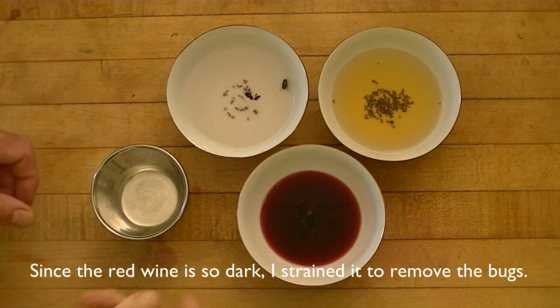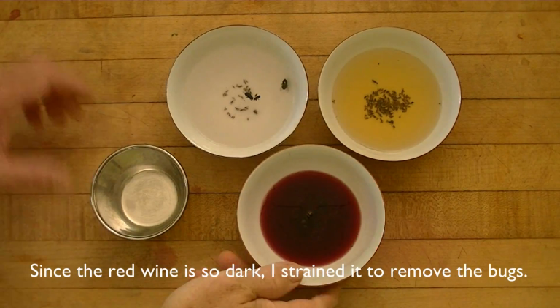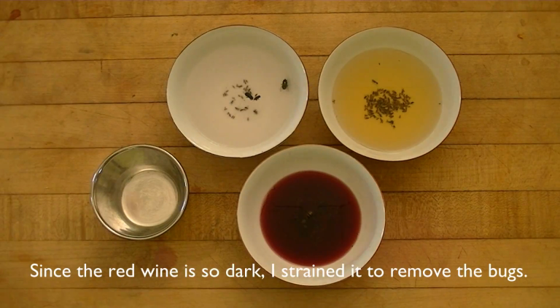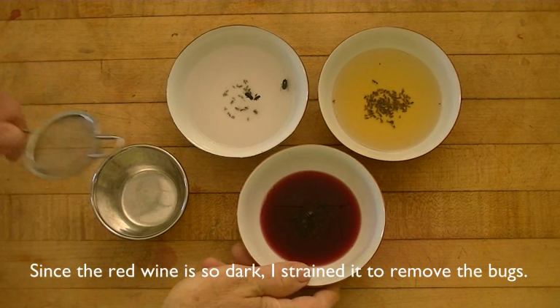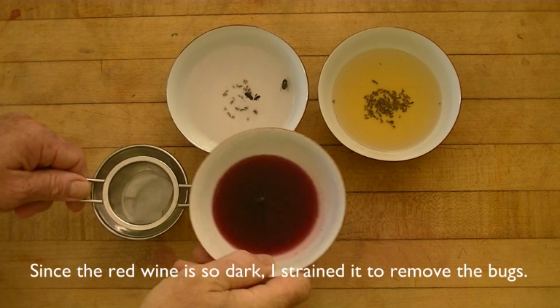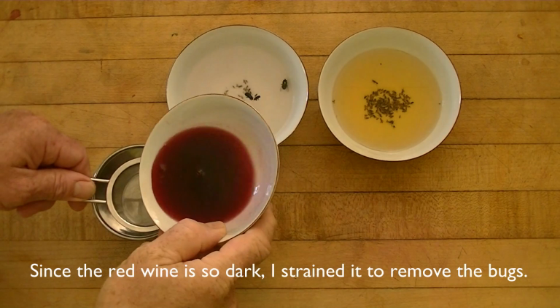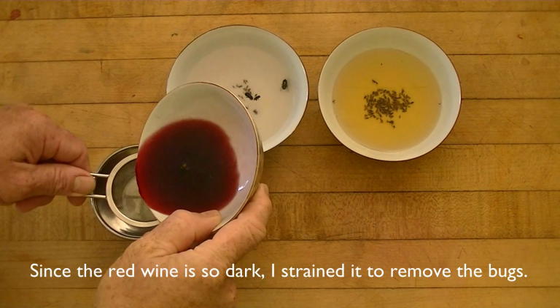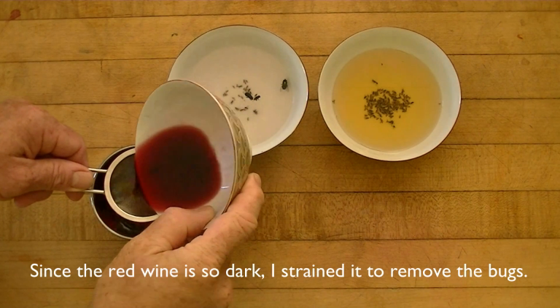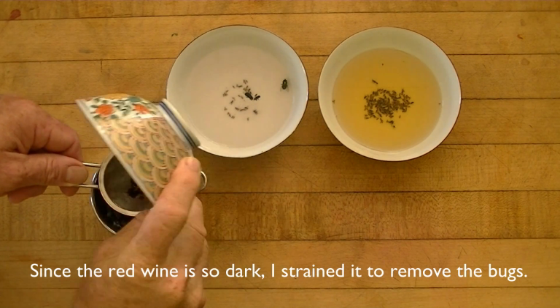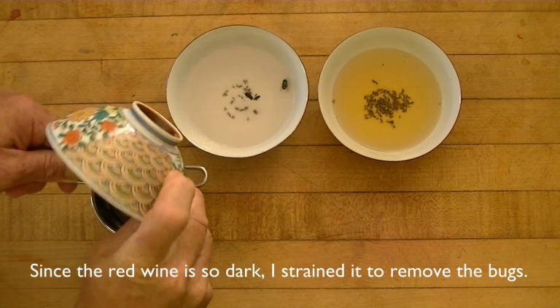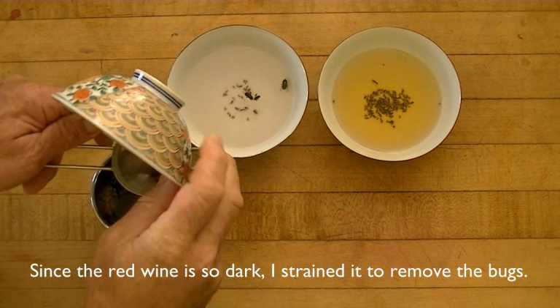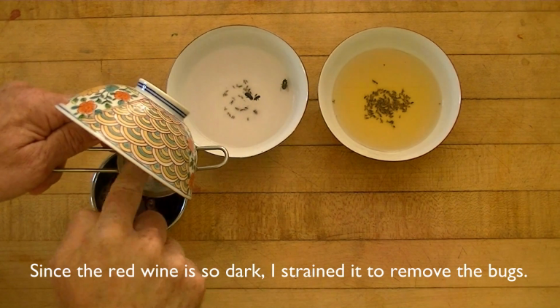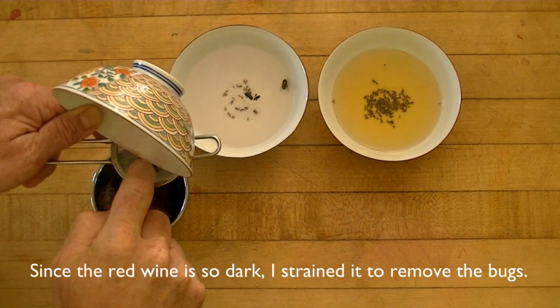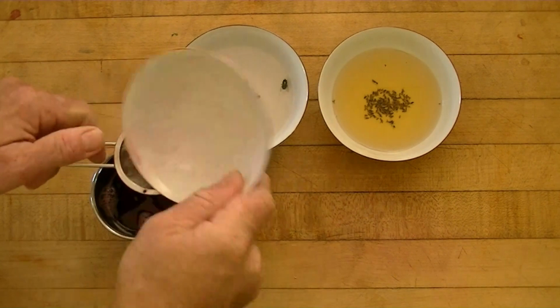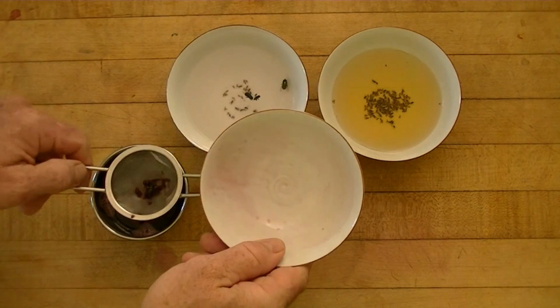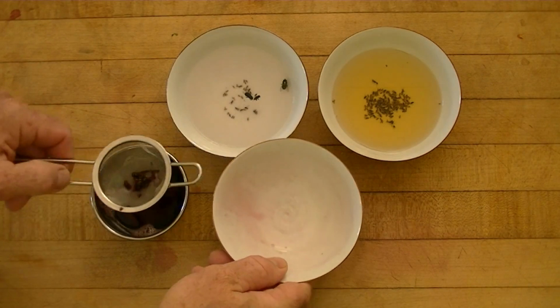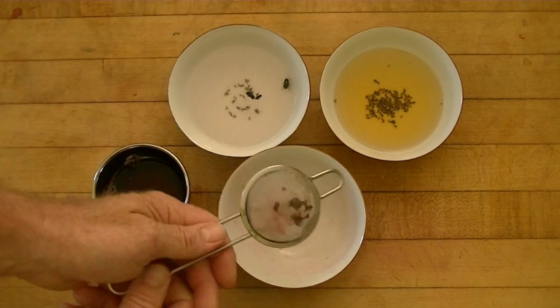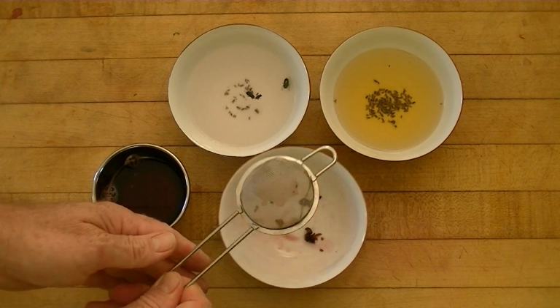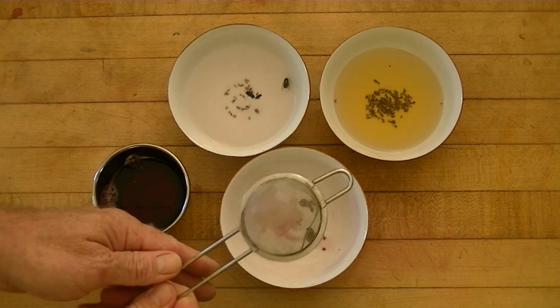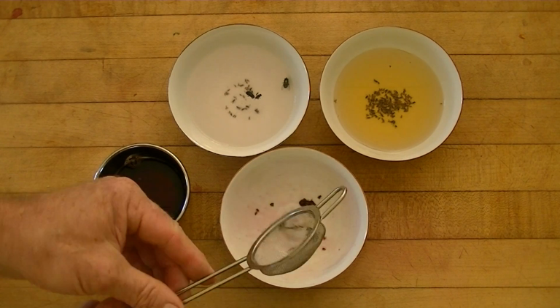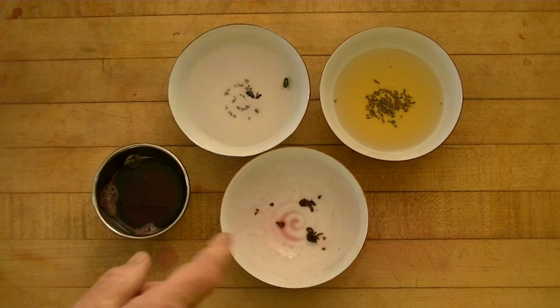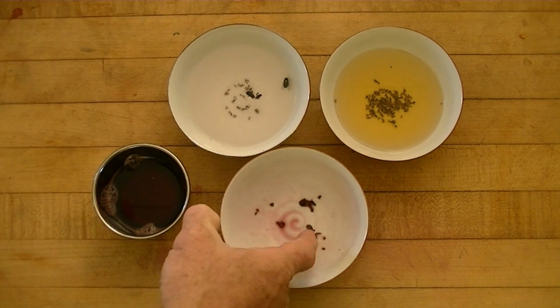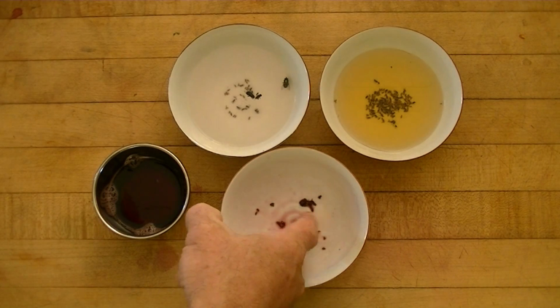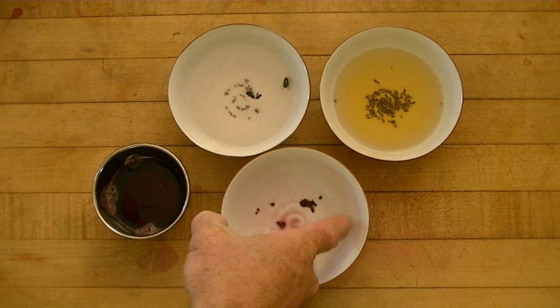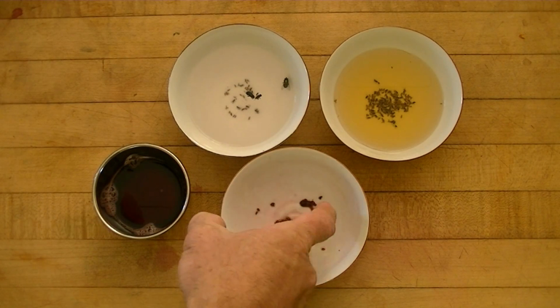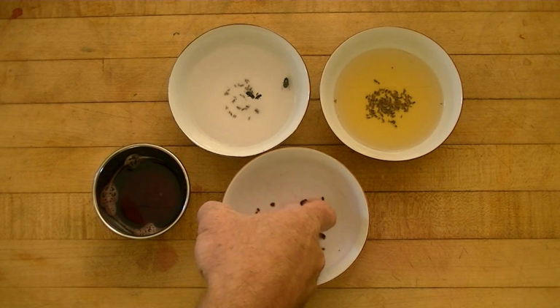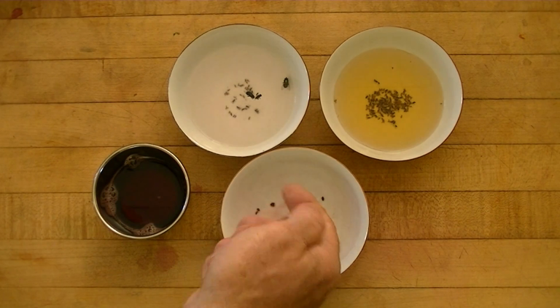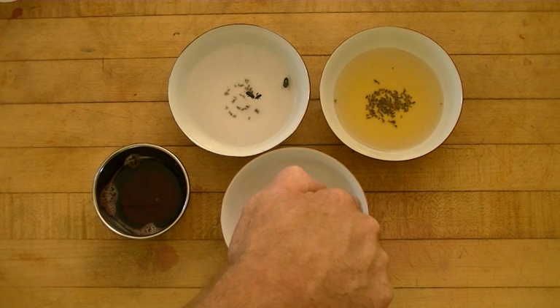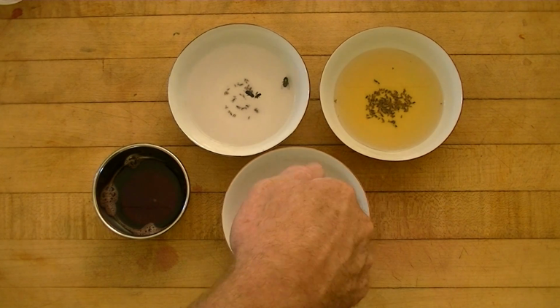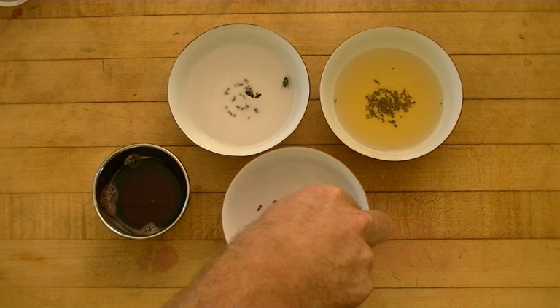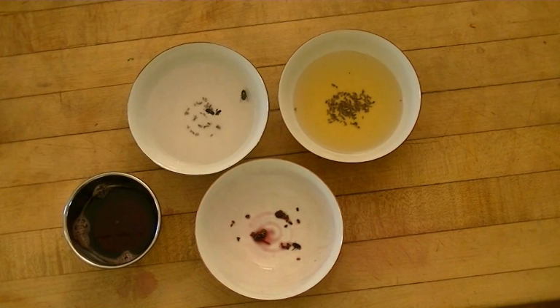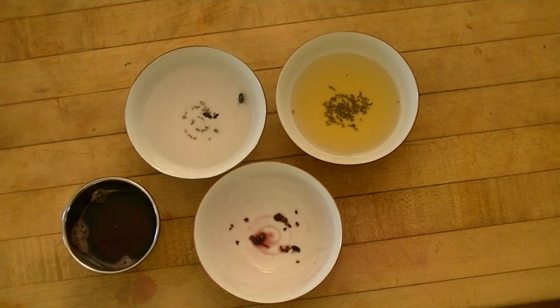Since the red wine is so dark, I strained it to remove the bugs, then tipped the strainer back into the bowl. I did add some water to it to separate and eliminate the bugs that were in the red wine.